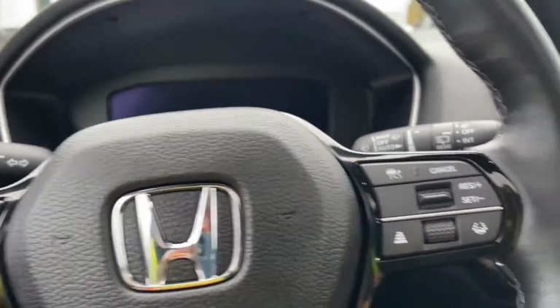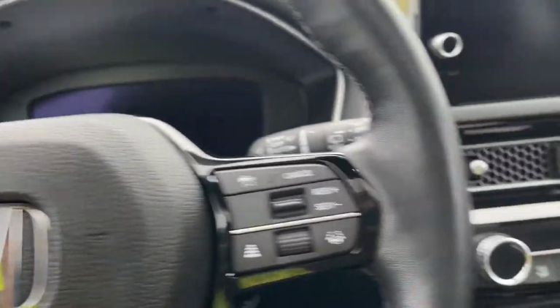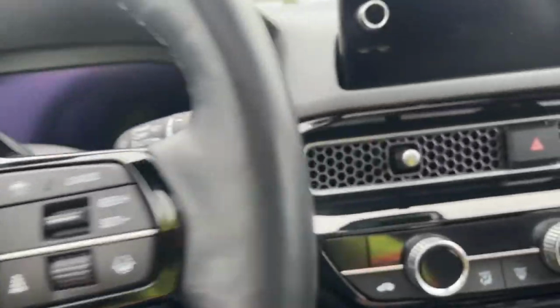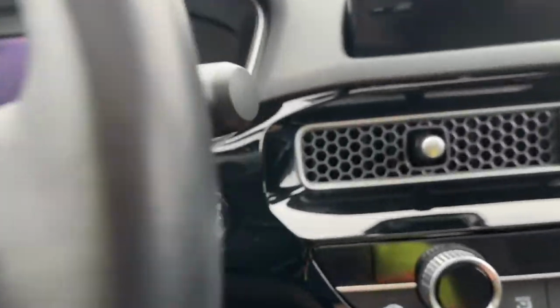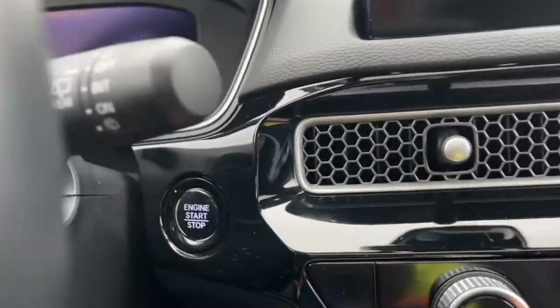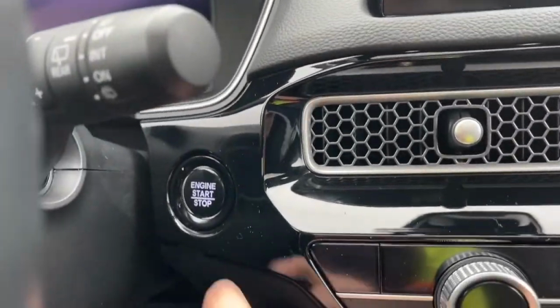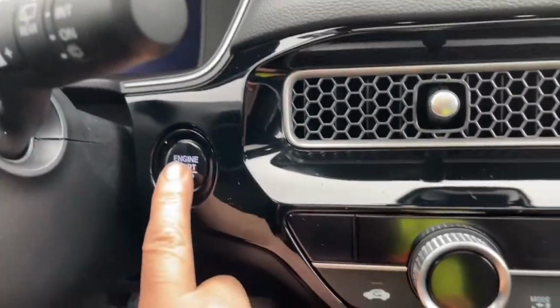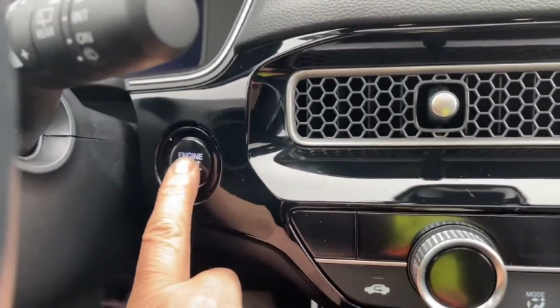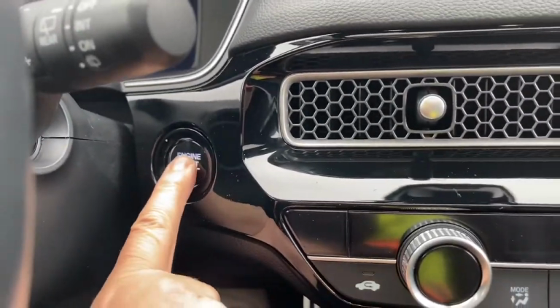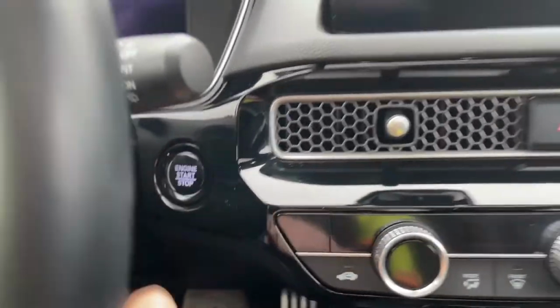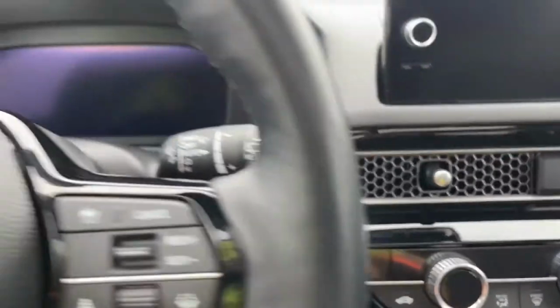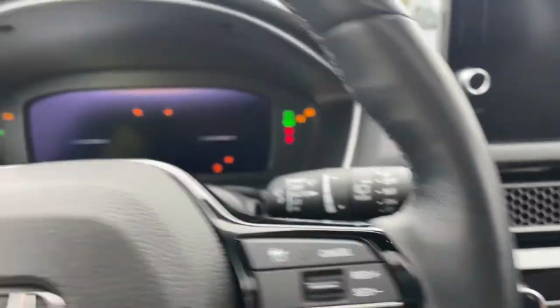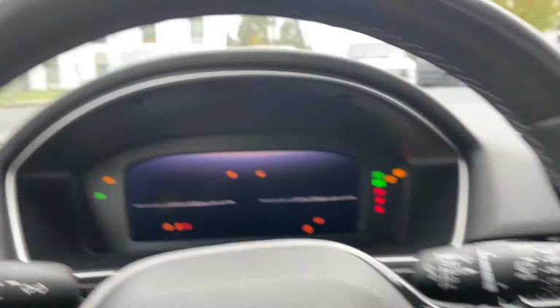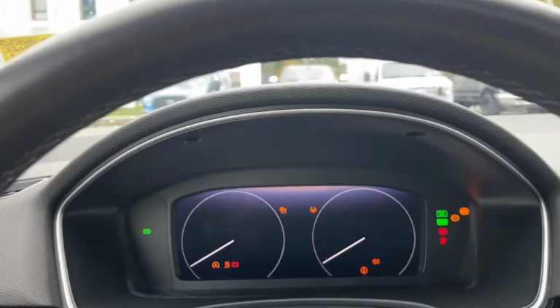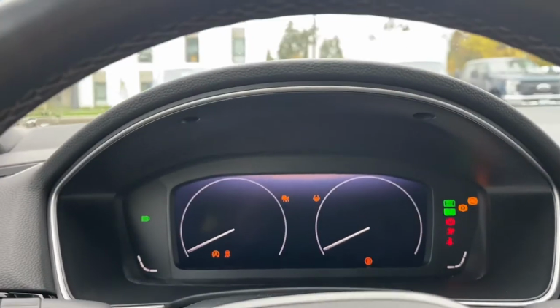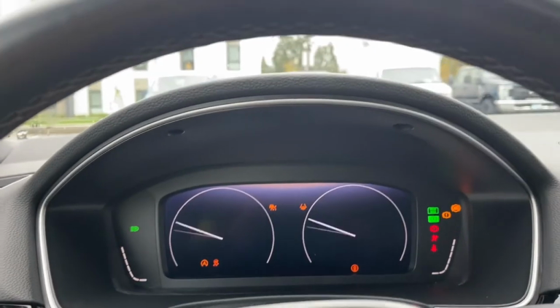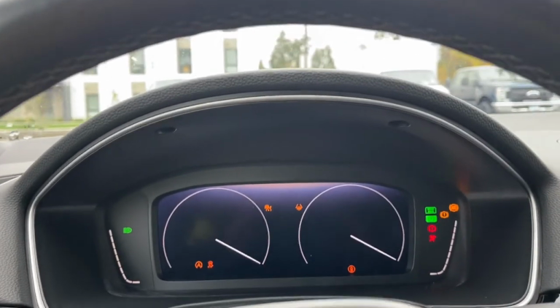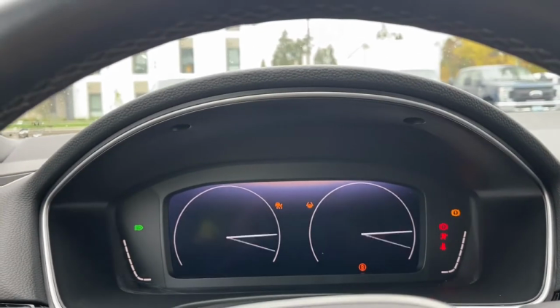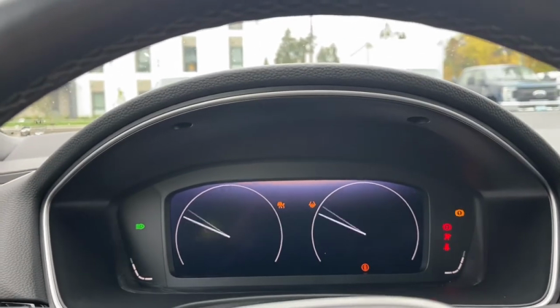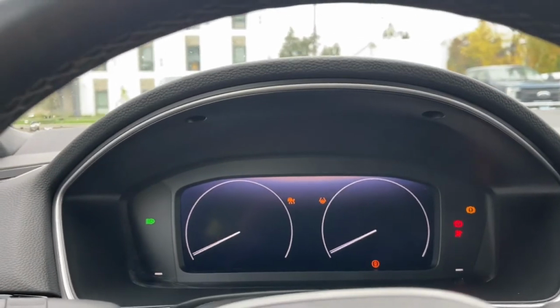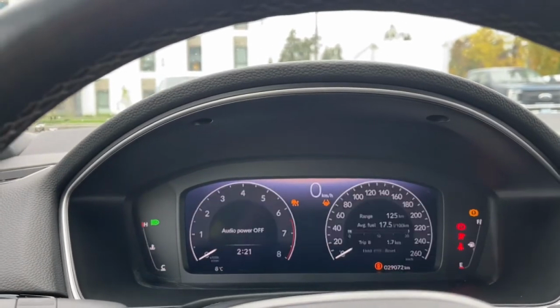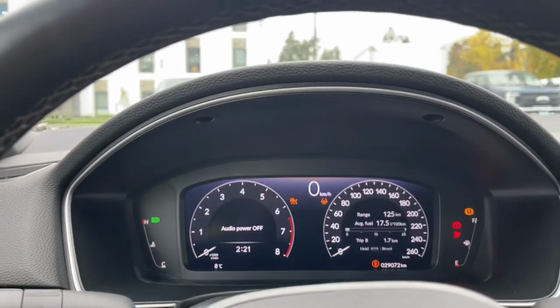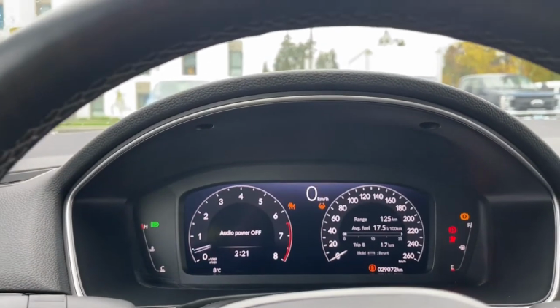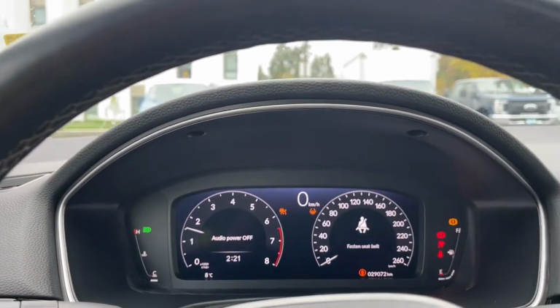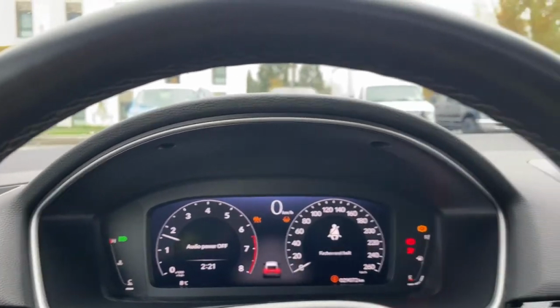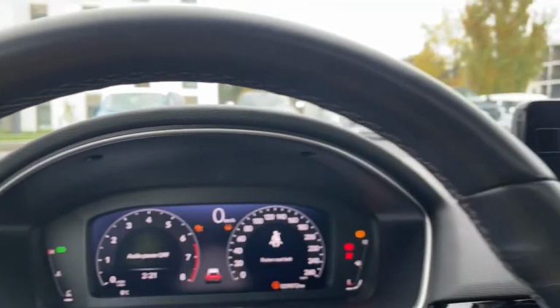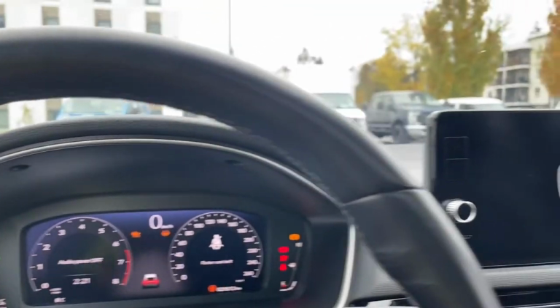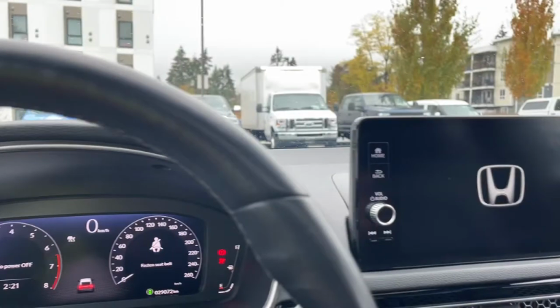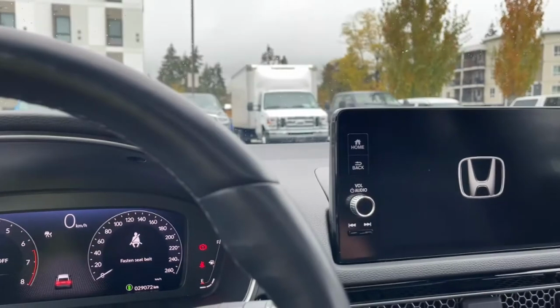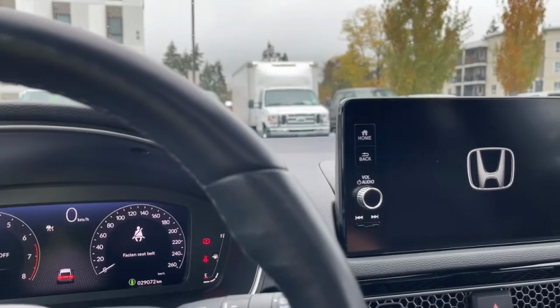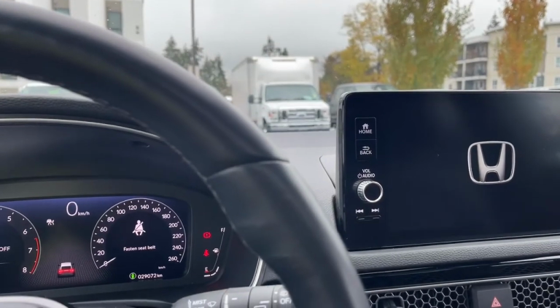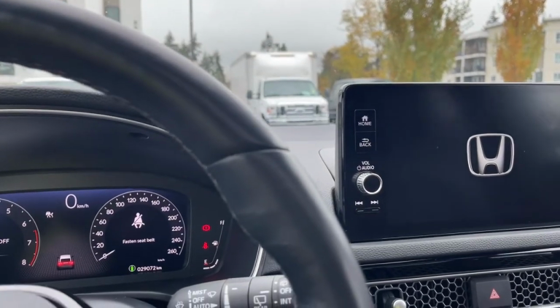Now this is a push start — my foot's on the brake, keys in the pocket, and we're going to push the engine start/stop button. On the dash, any important messages will appear in your odometer reading, and in the center we have our display screen.